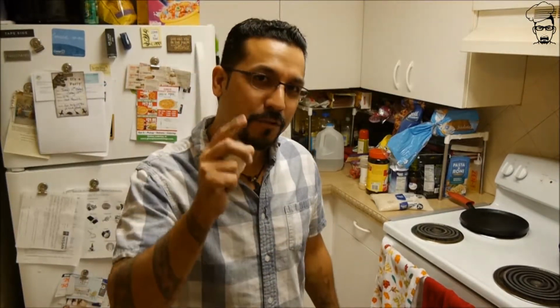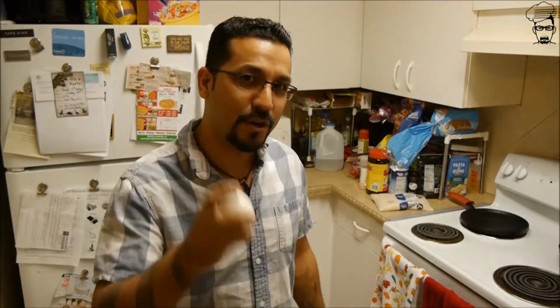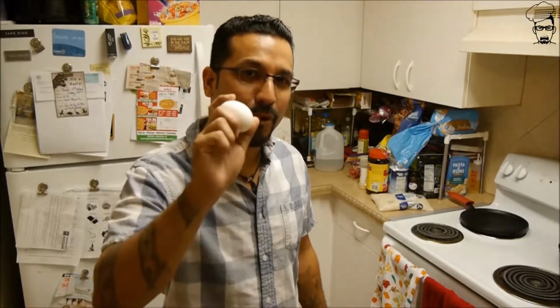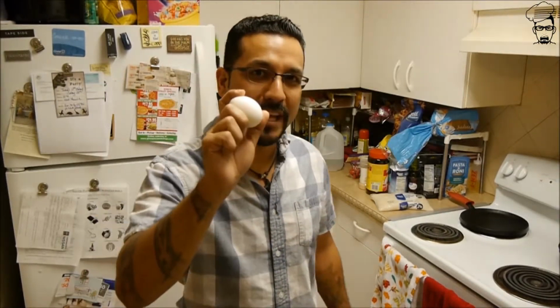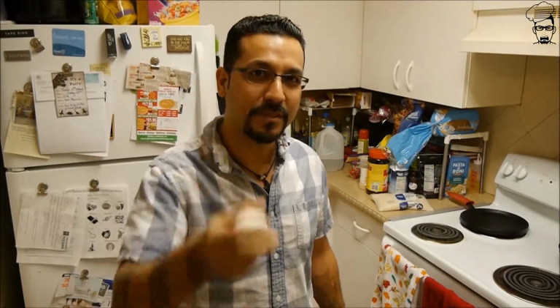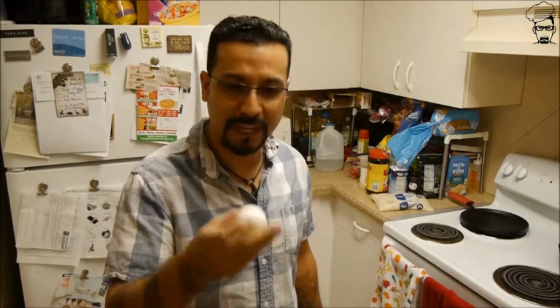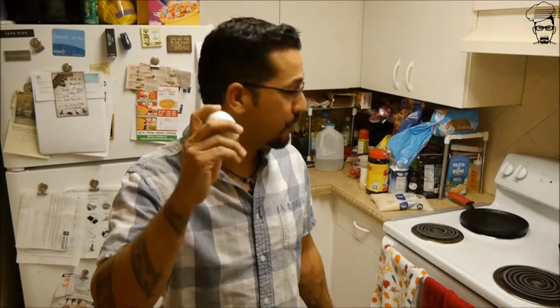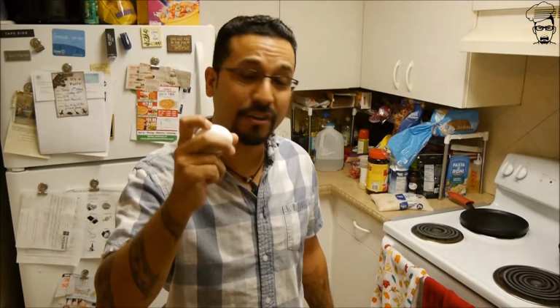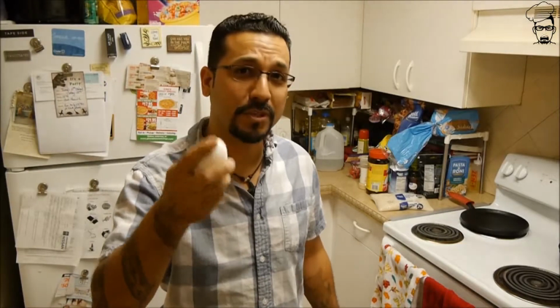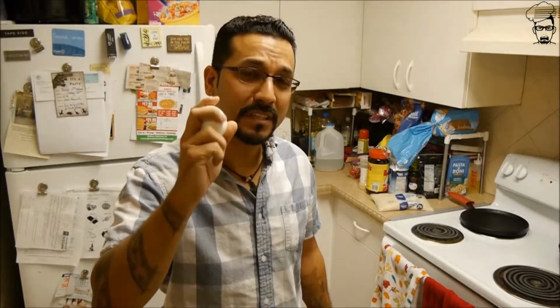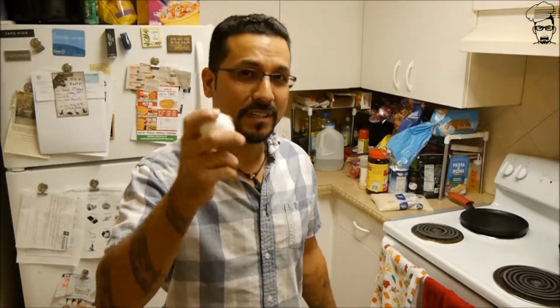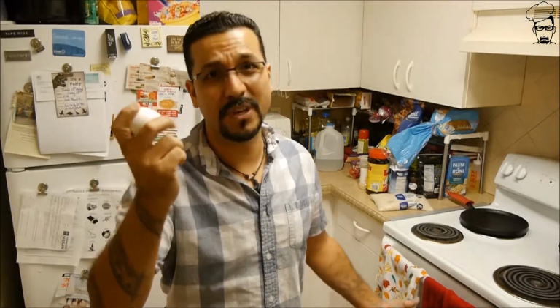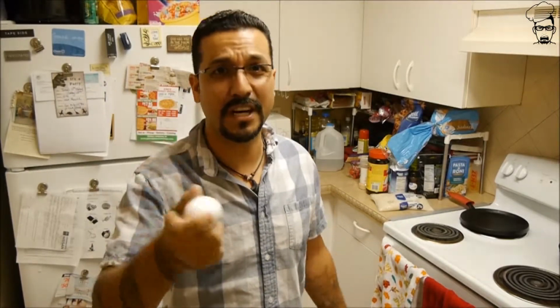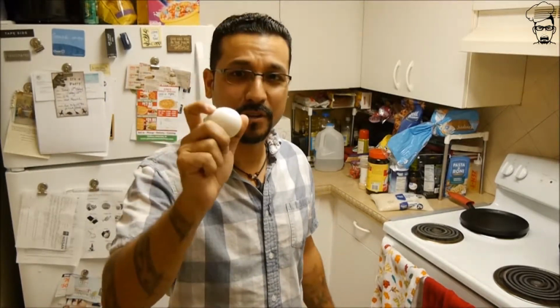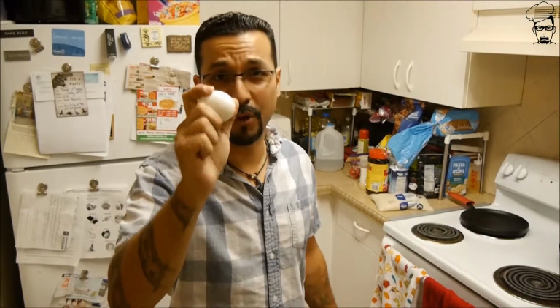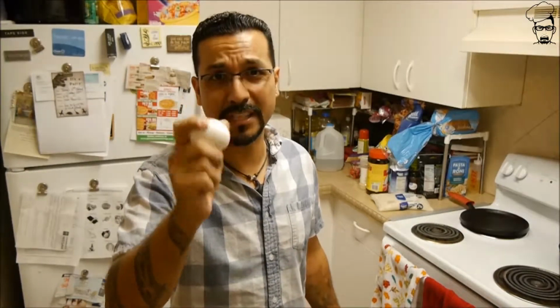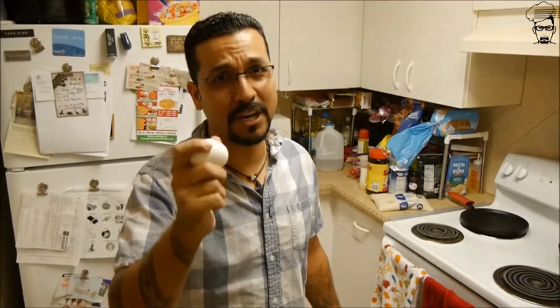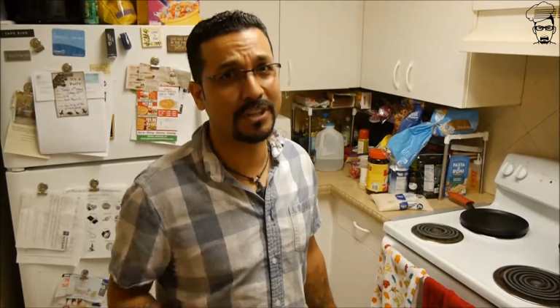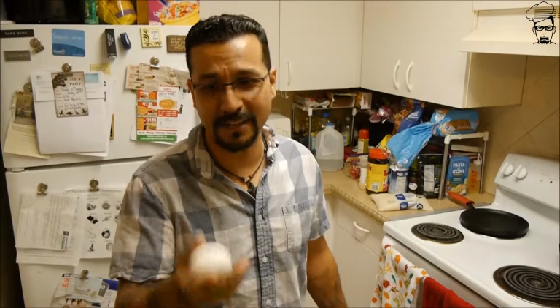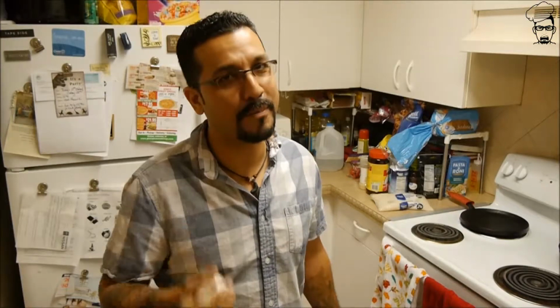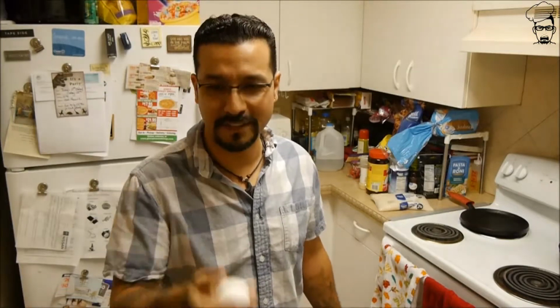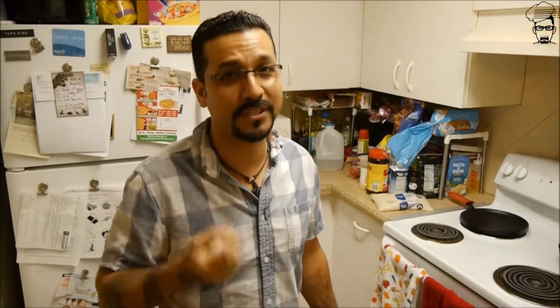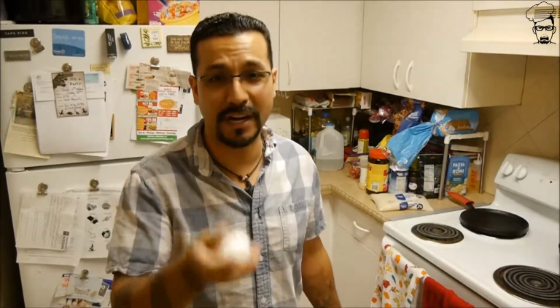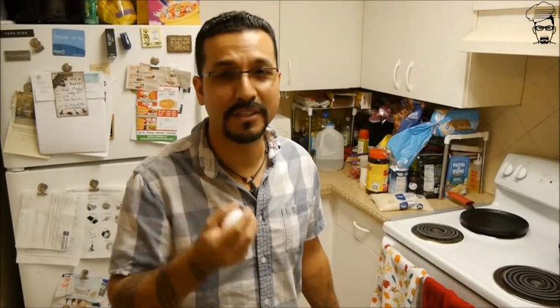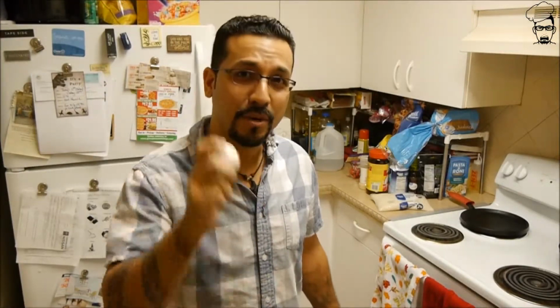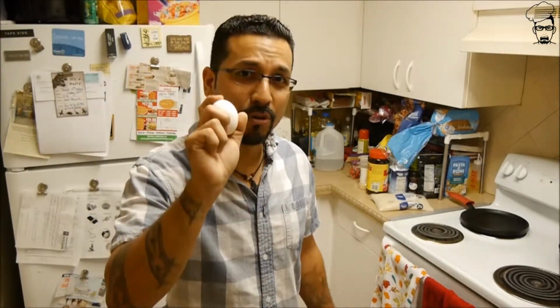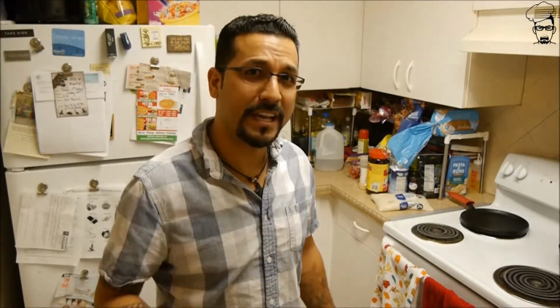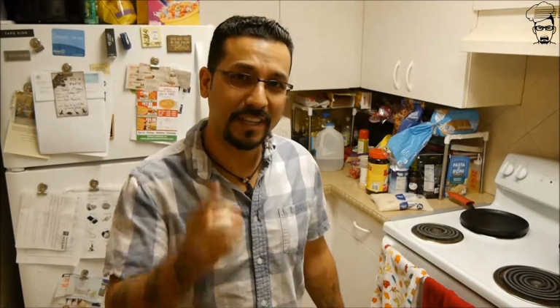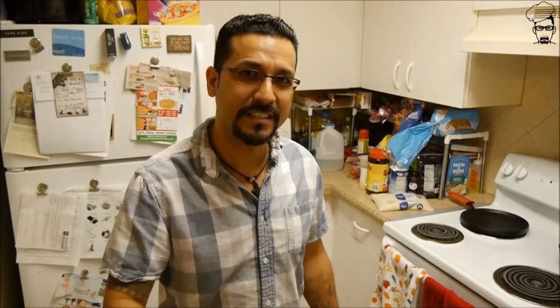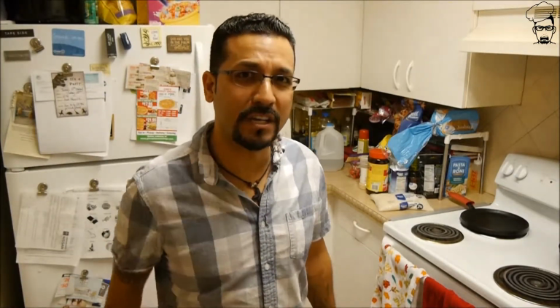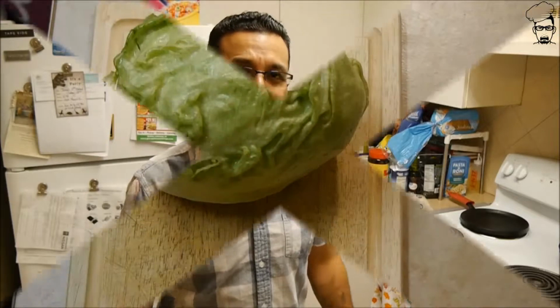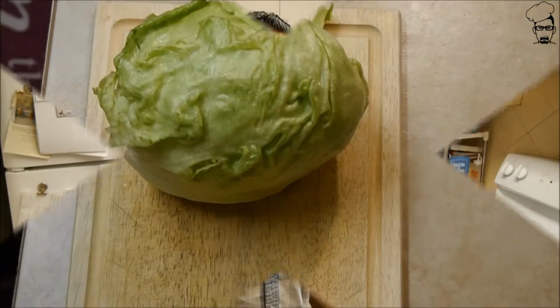First things first, boil some eggs. I'm not going to show you that on camera — it's a waste of time. But boil some eggs. If you don't know how to boil an egg, I don't know what to say about you. Boil two eggs and let's get started on cutting some lettuce.